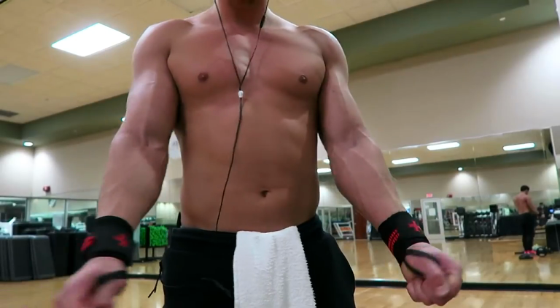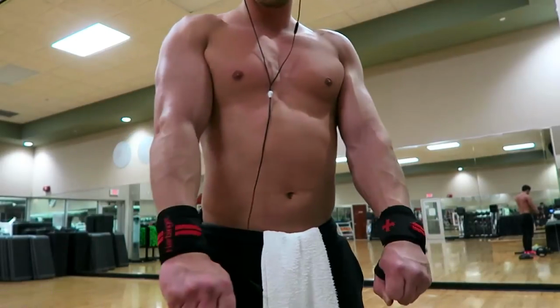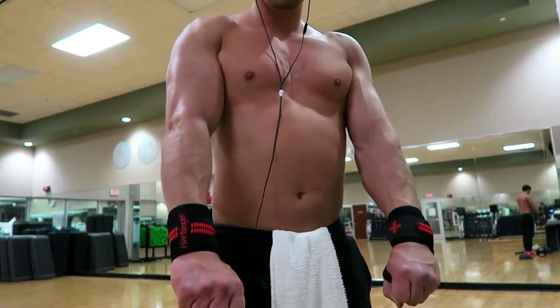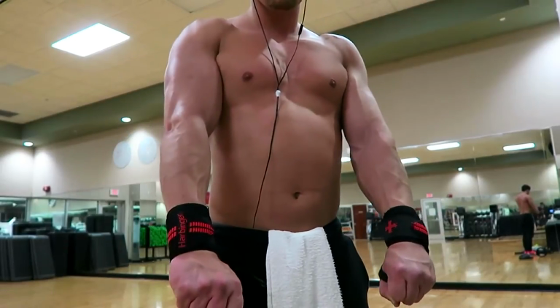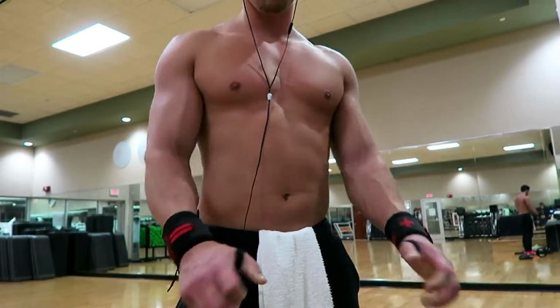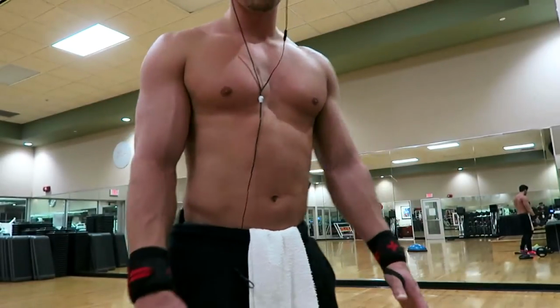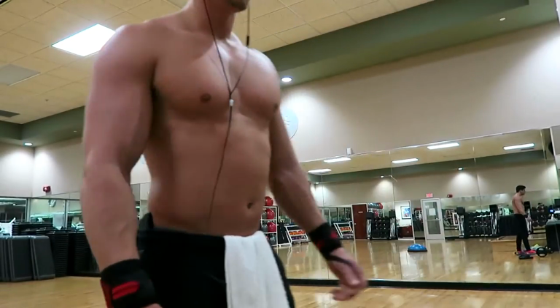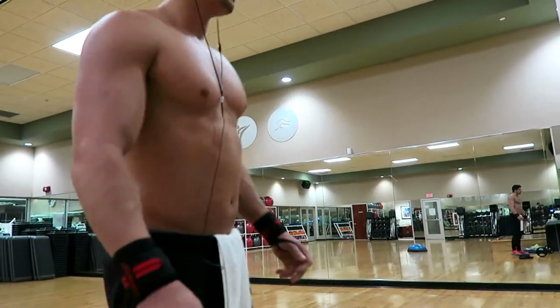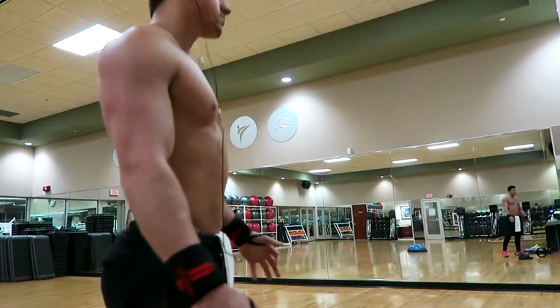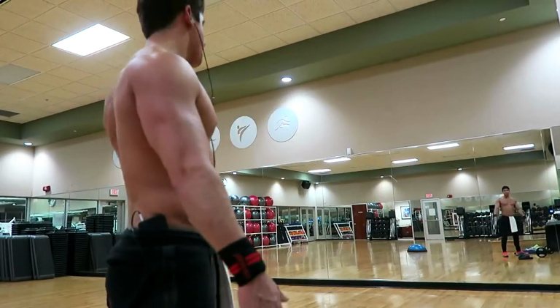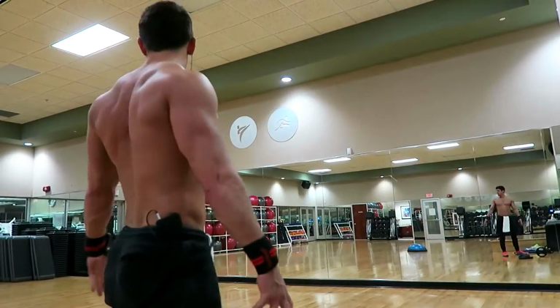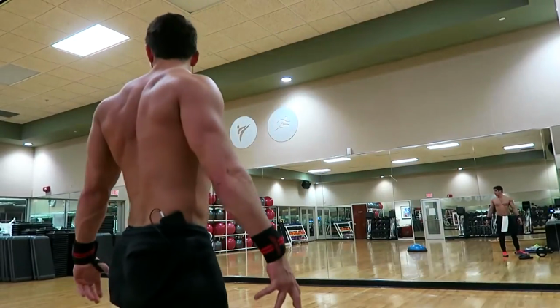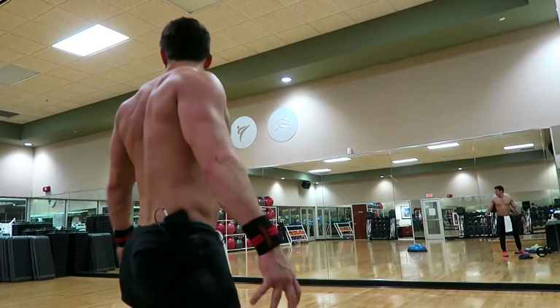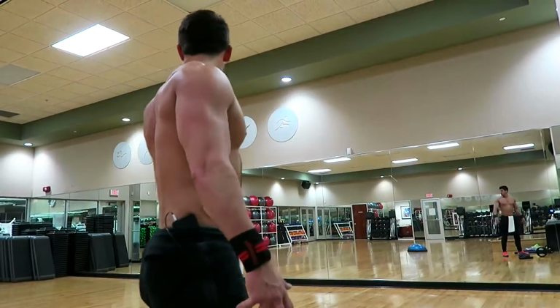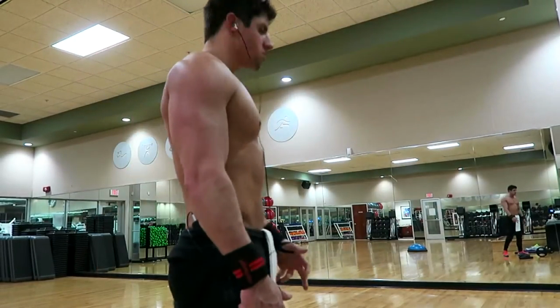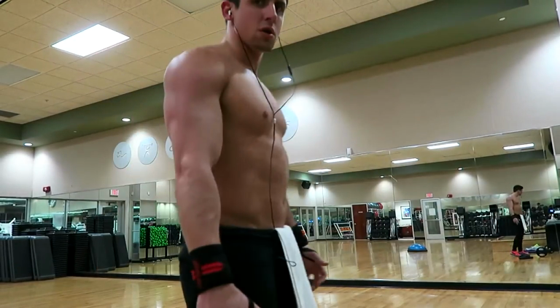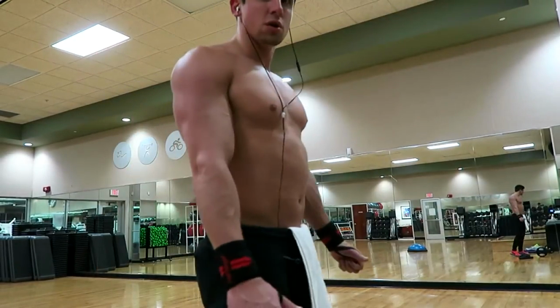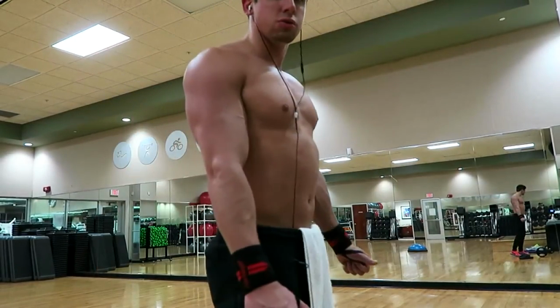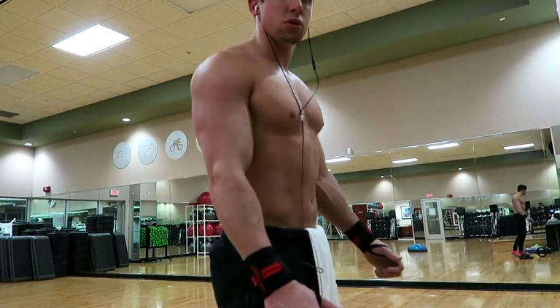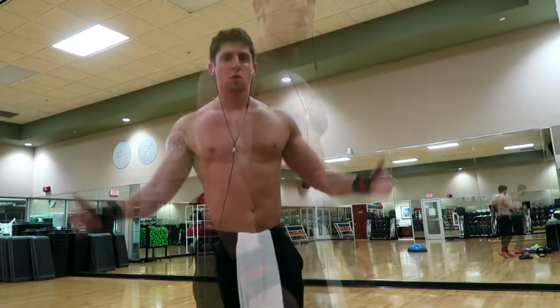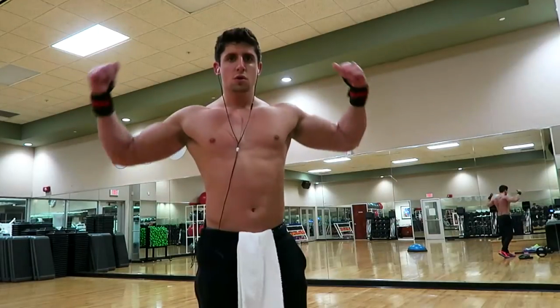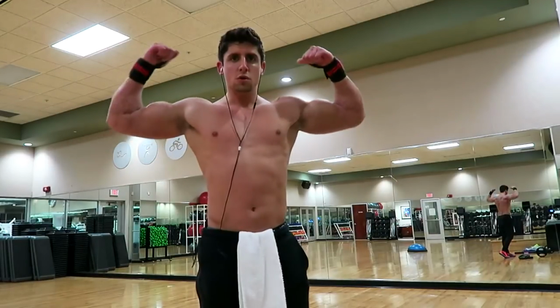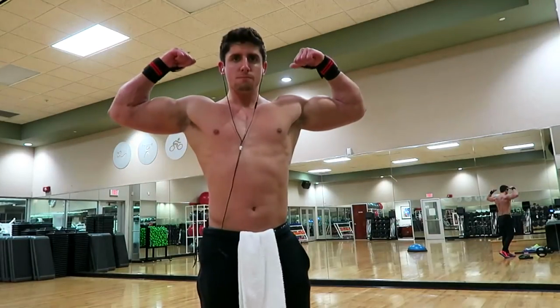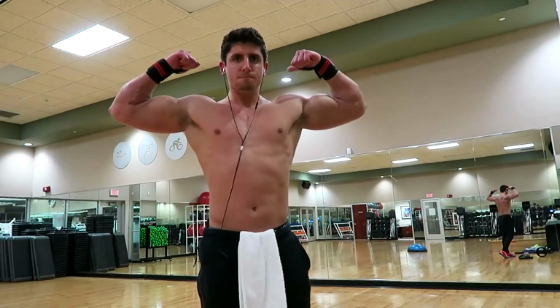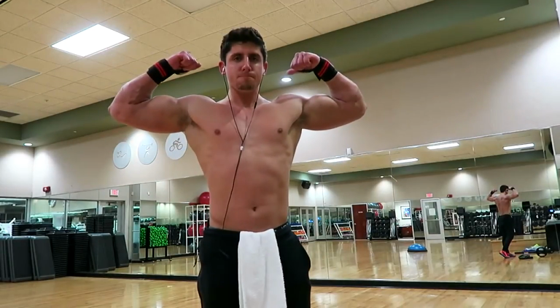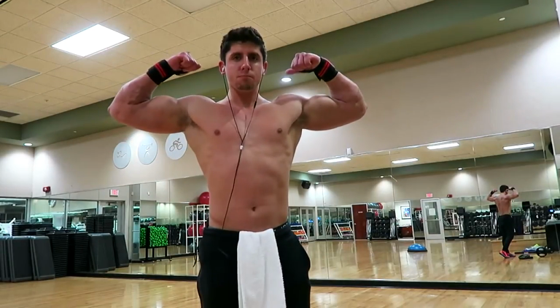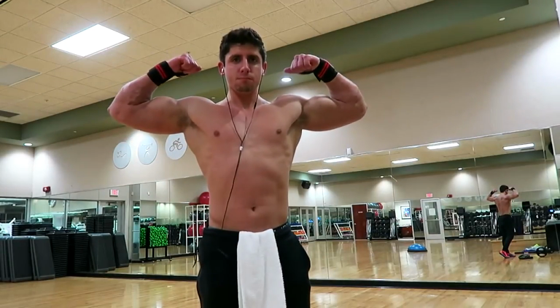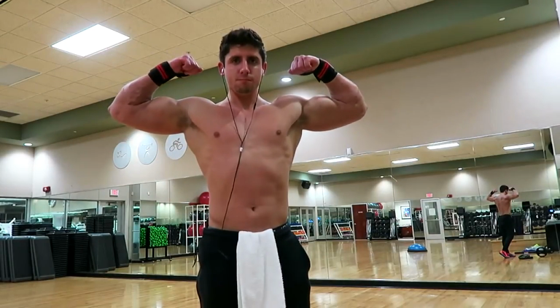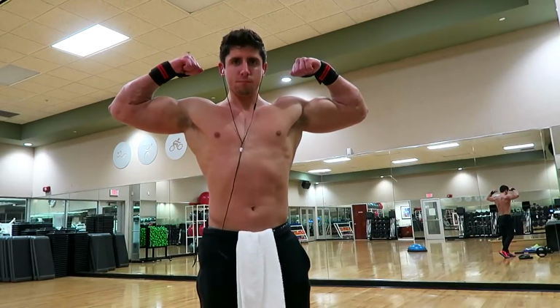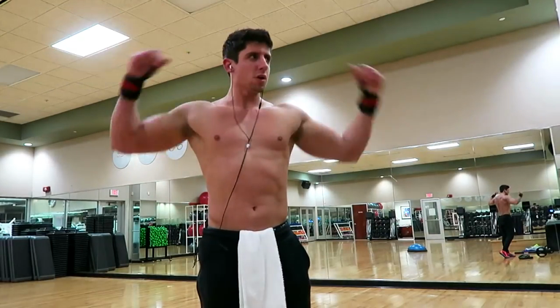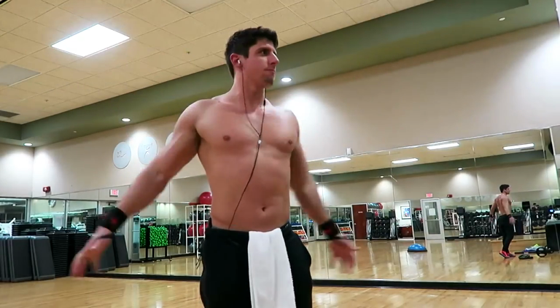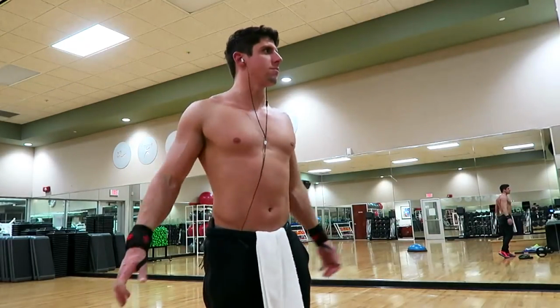That's really going to crush those forearms, especially if you do the overhand grip — you don't want your thumbs under the bar, you want them over.